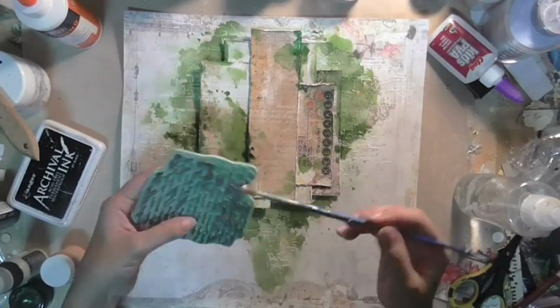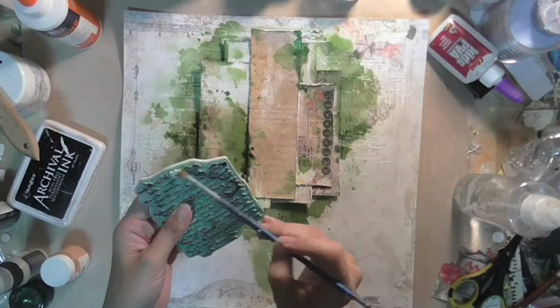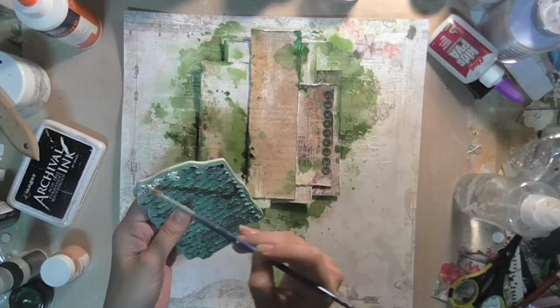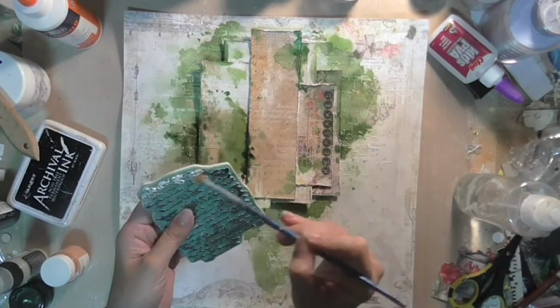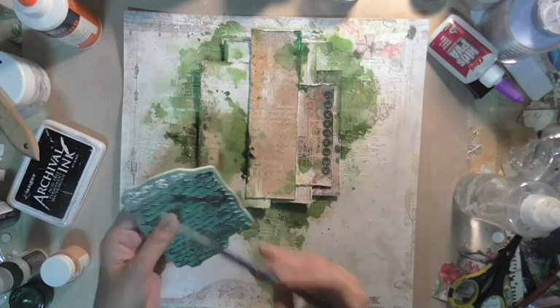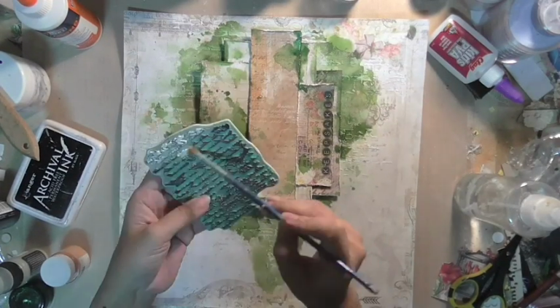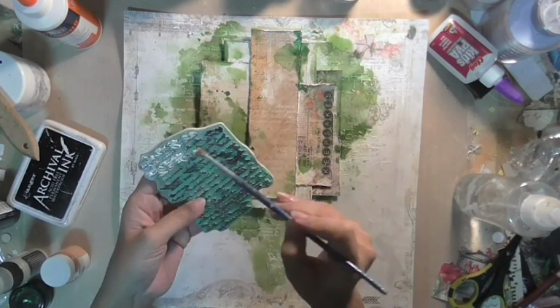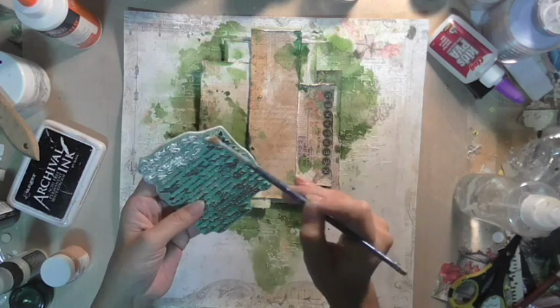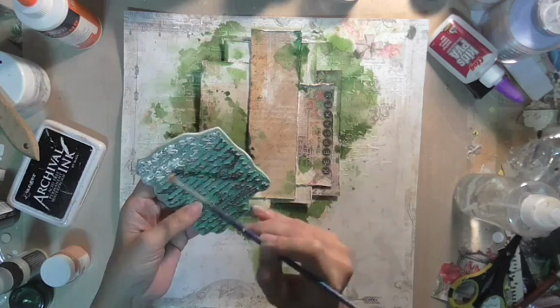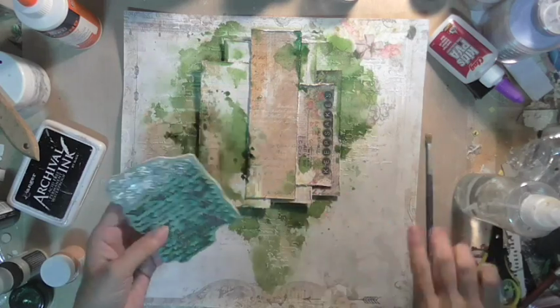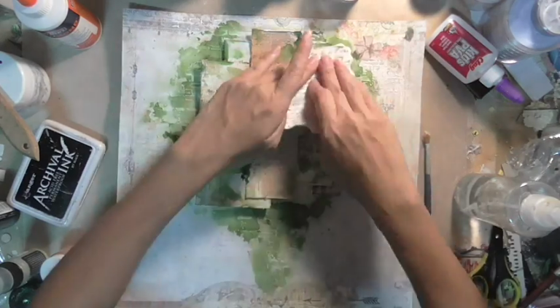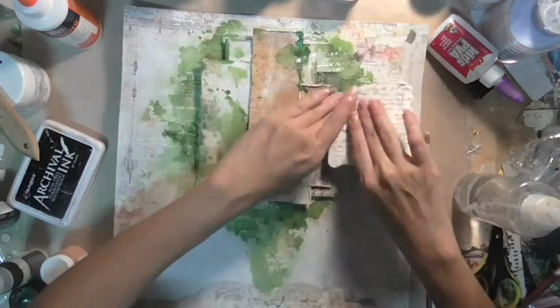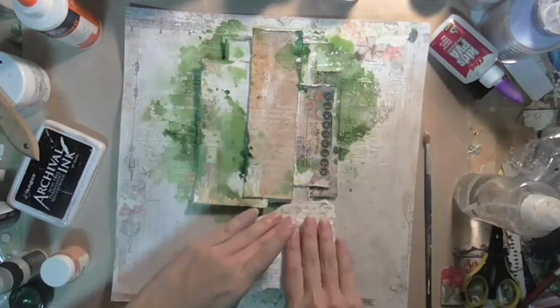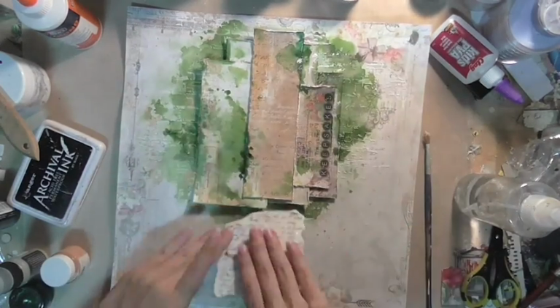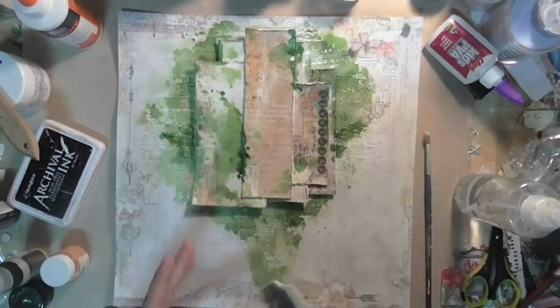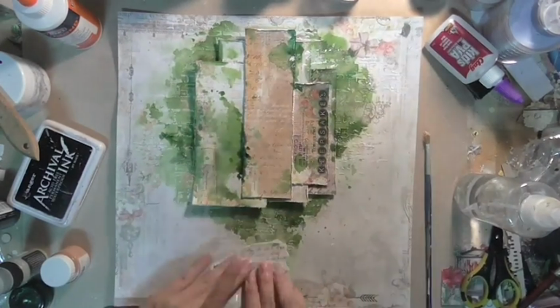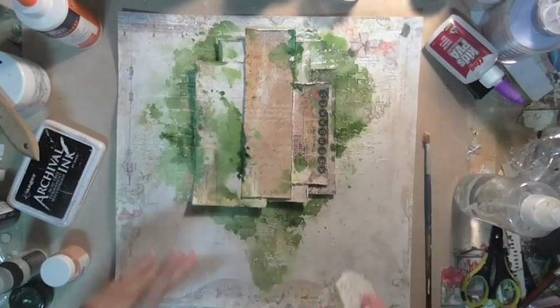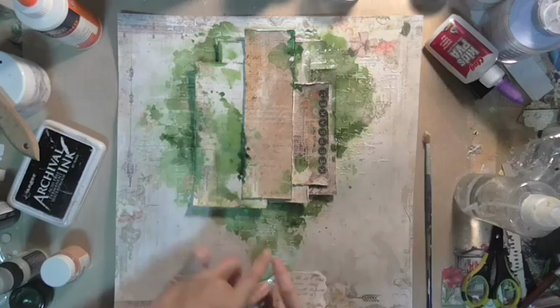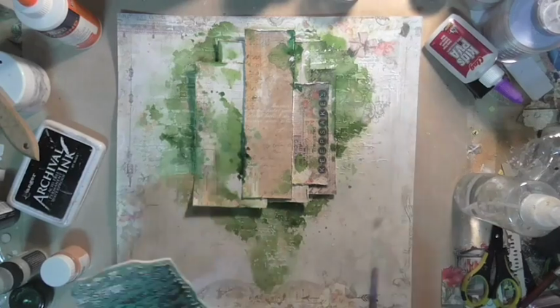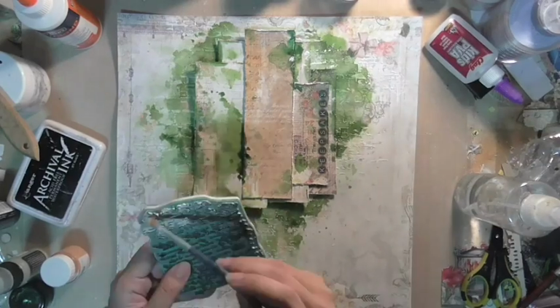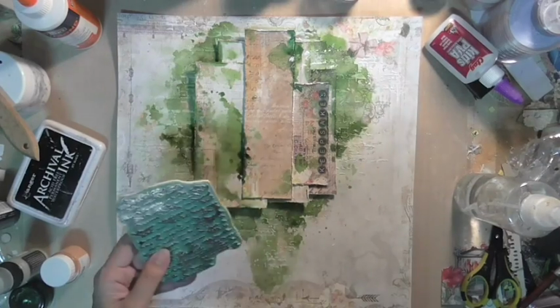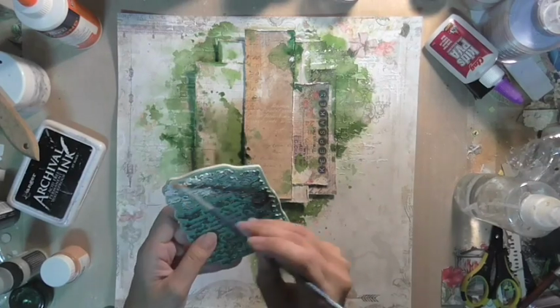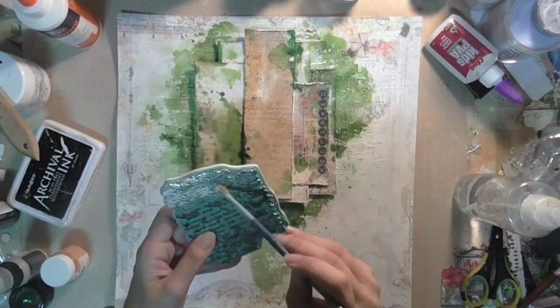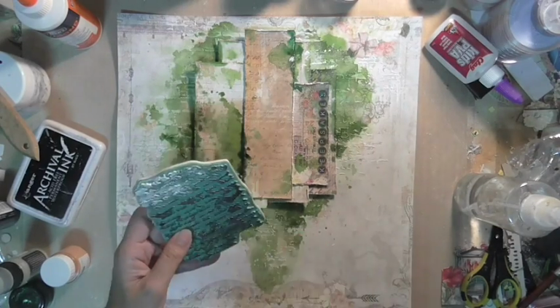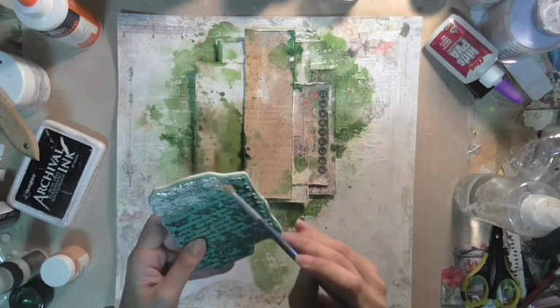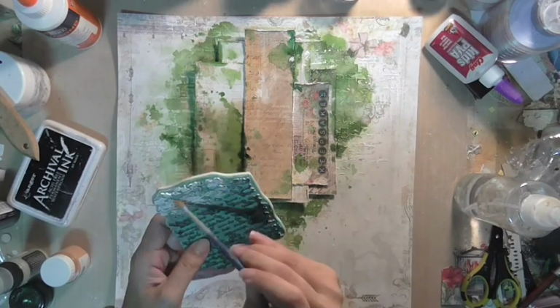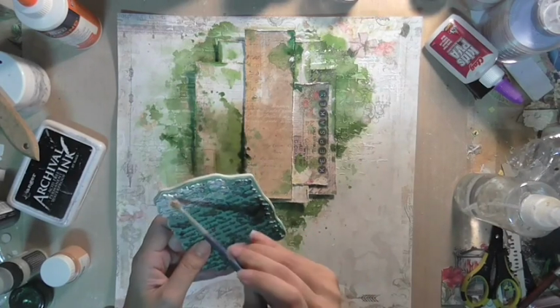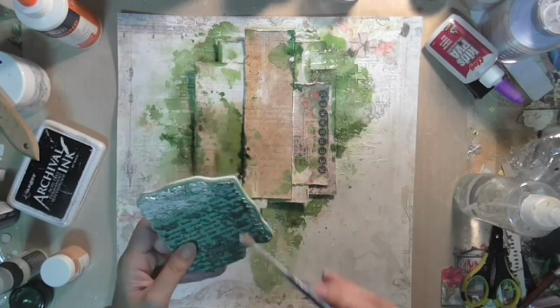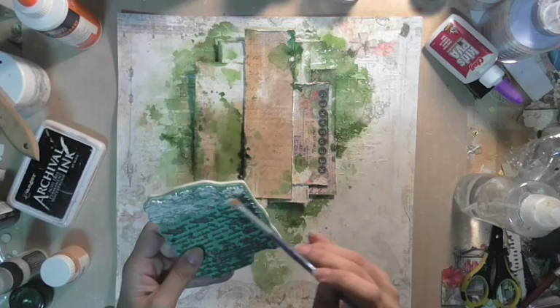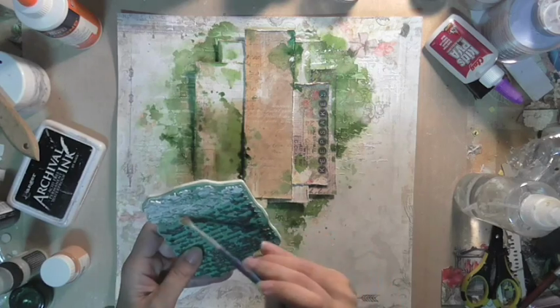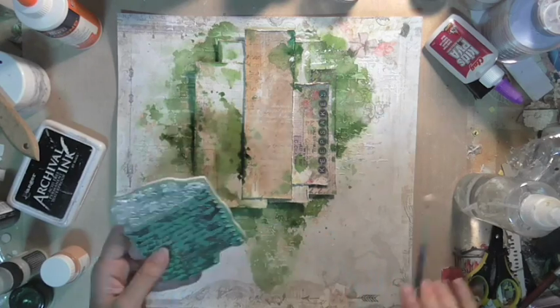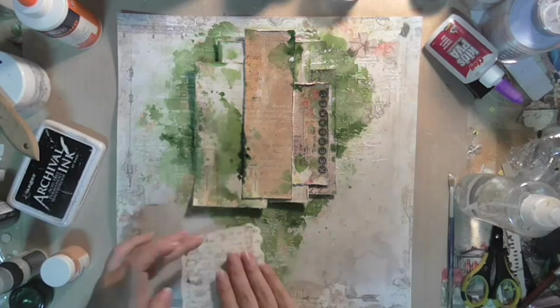Going back to the same script stamp, I am using gesso to do my stamping so that it gives a bit of contrast against the green and the color in the background.